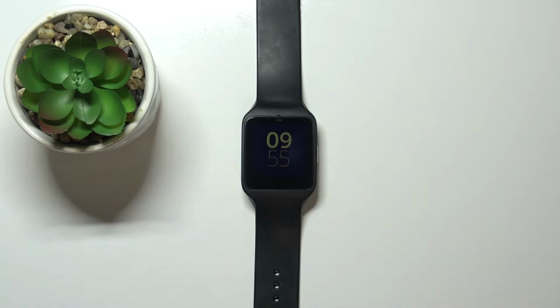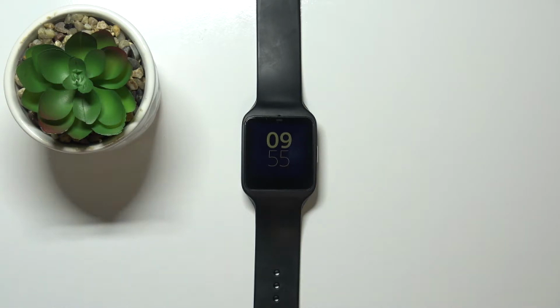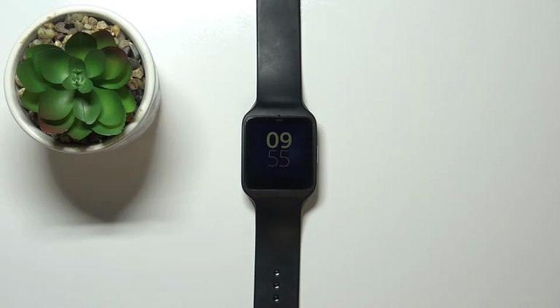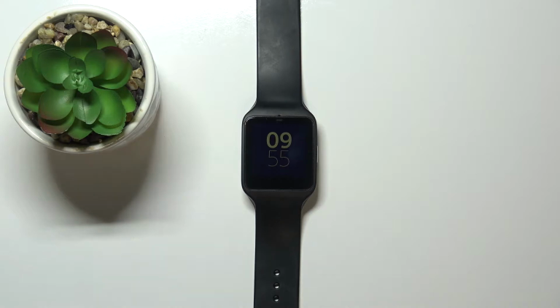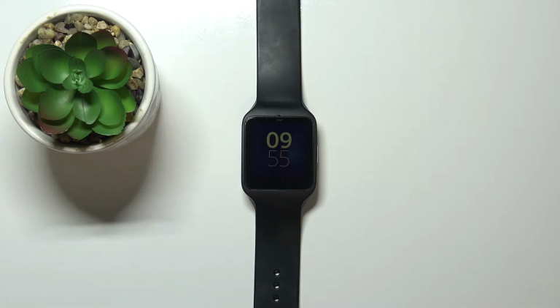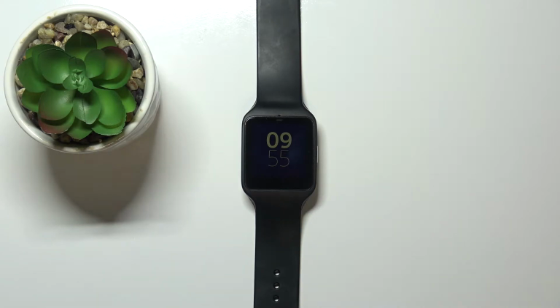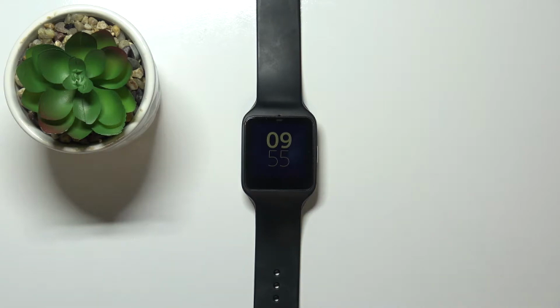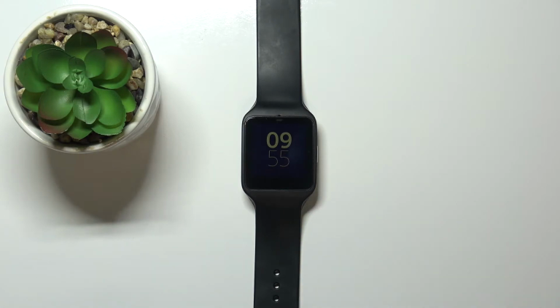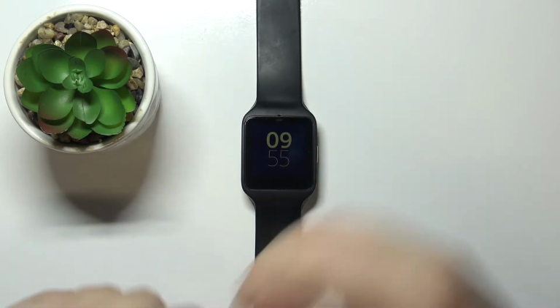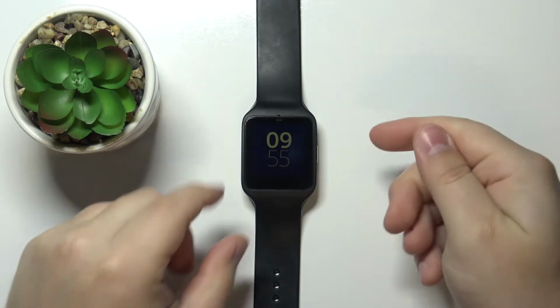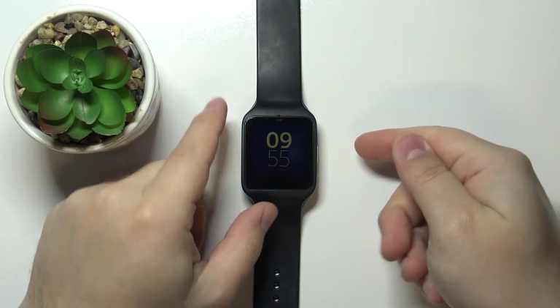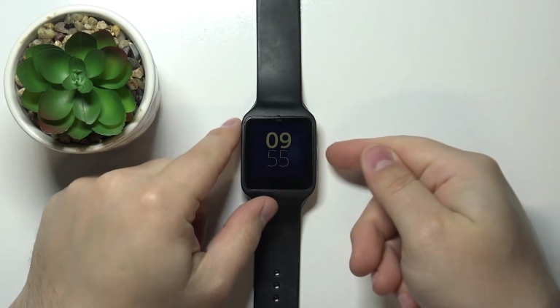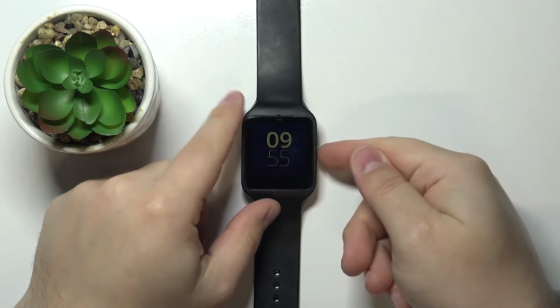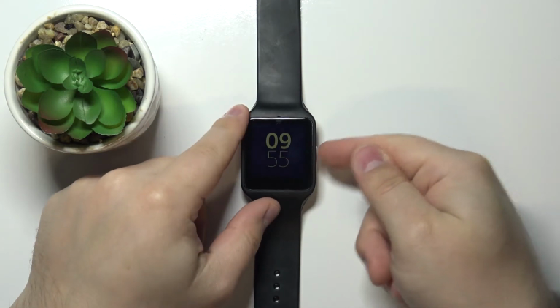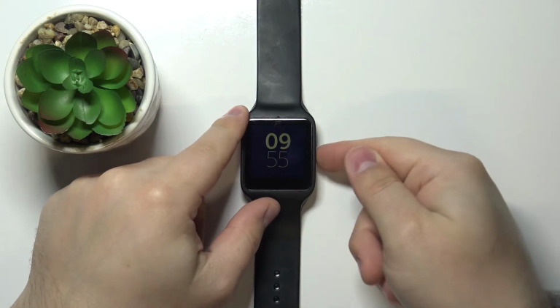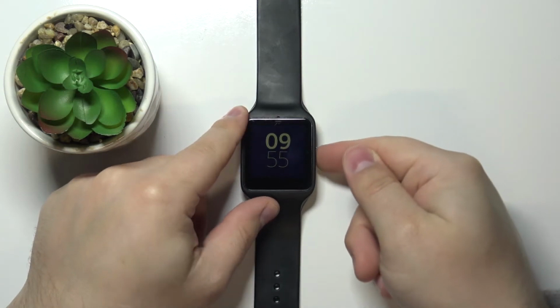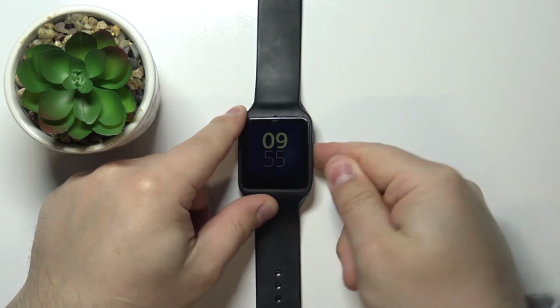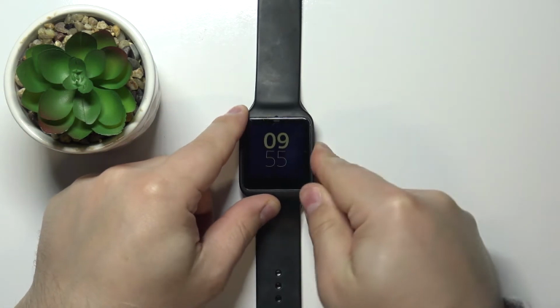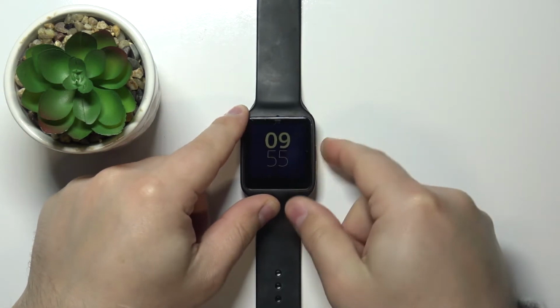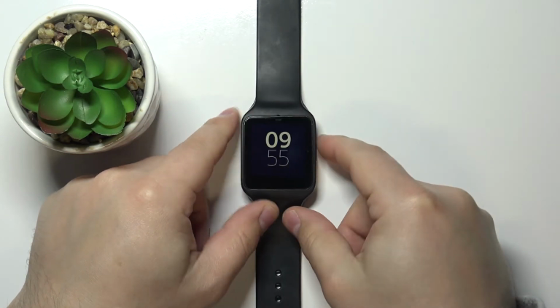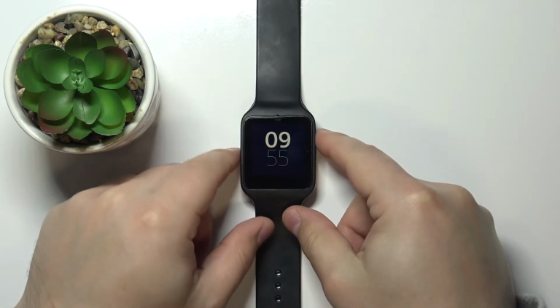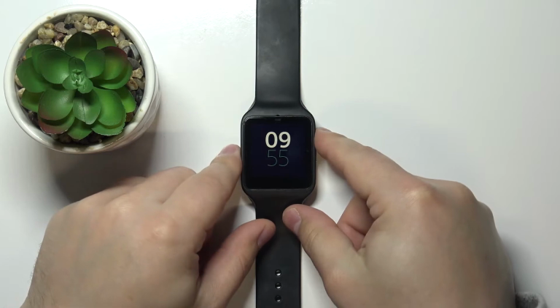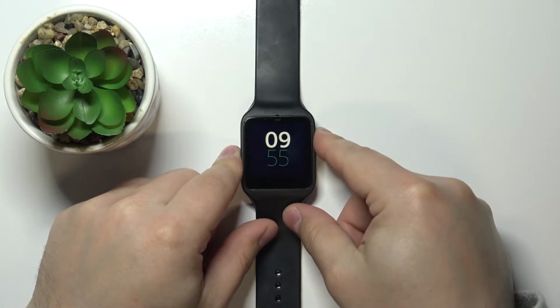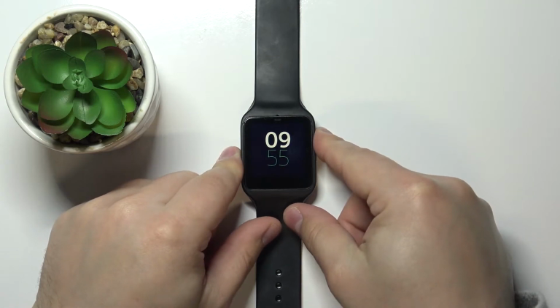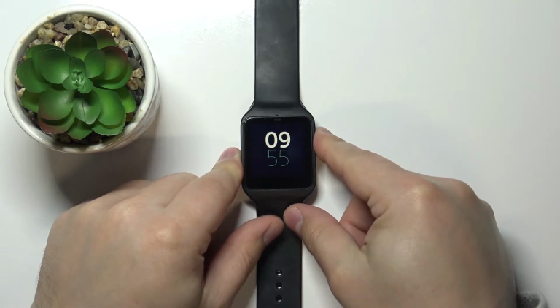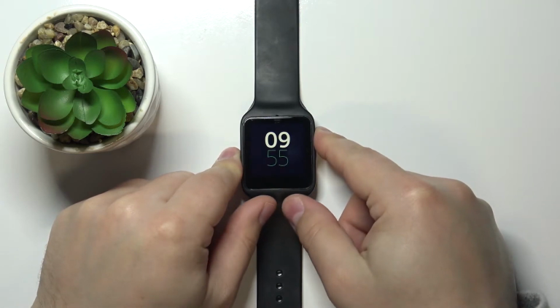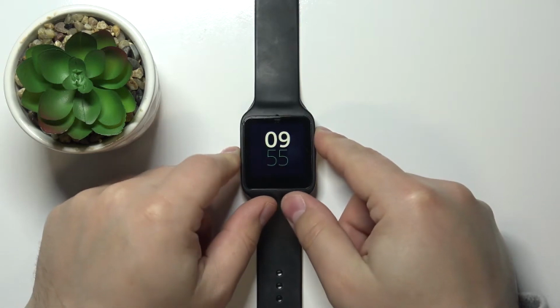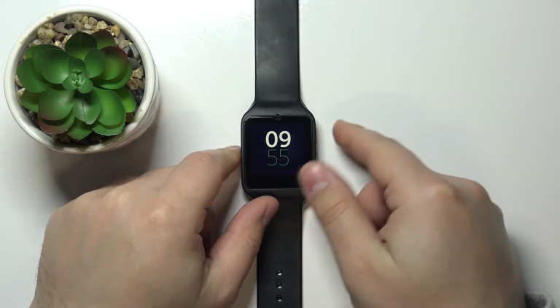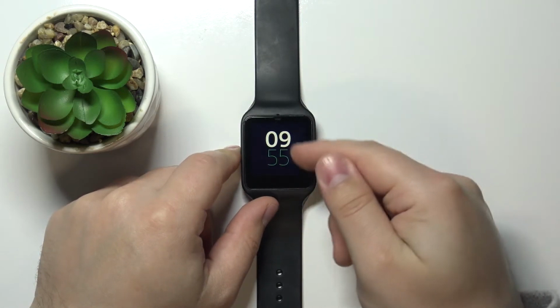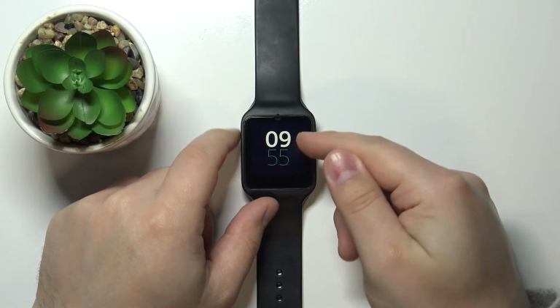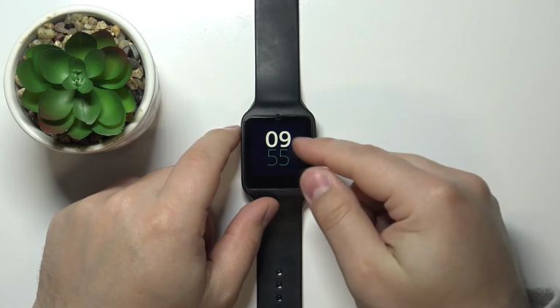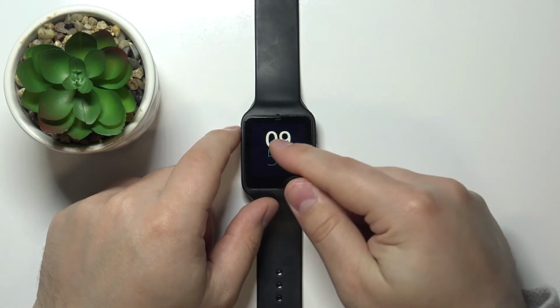Let's start by waking up the screen on our watch. To do it, simply press the side button like this.